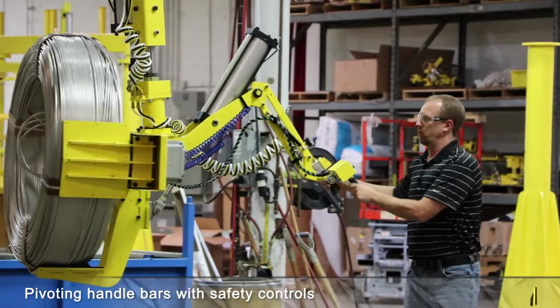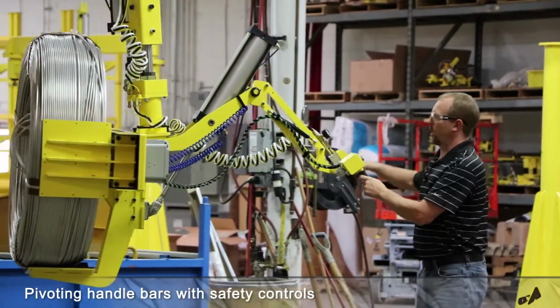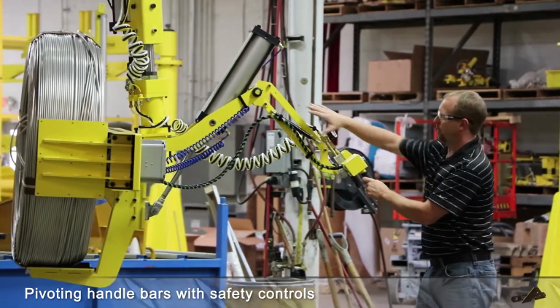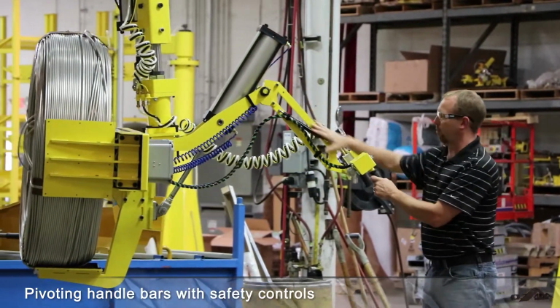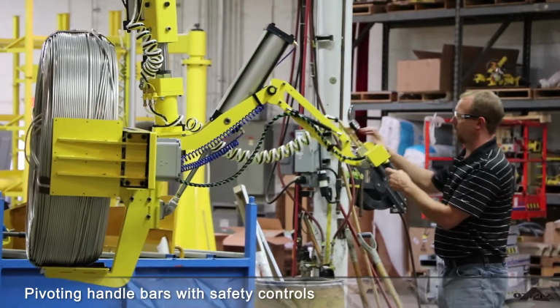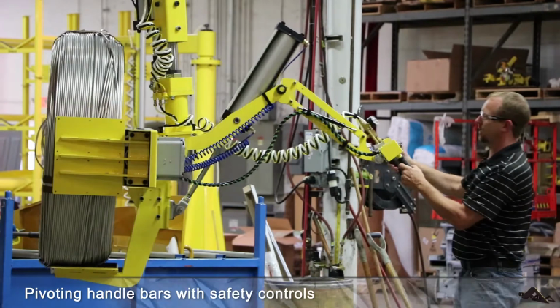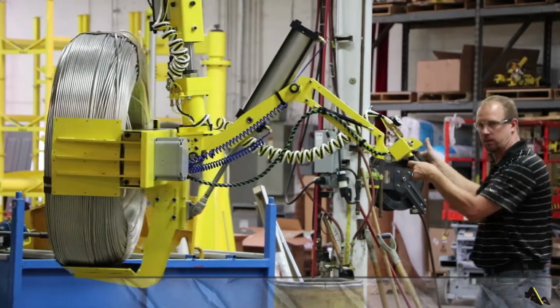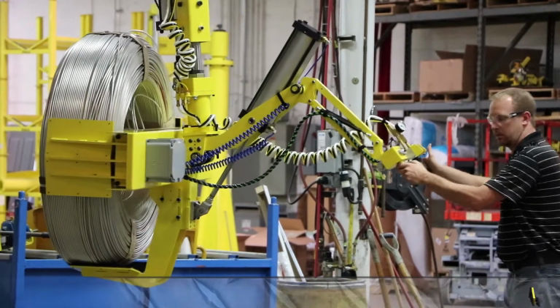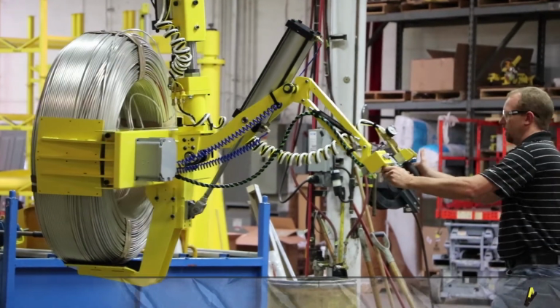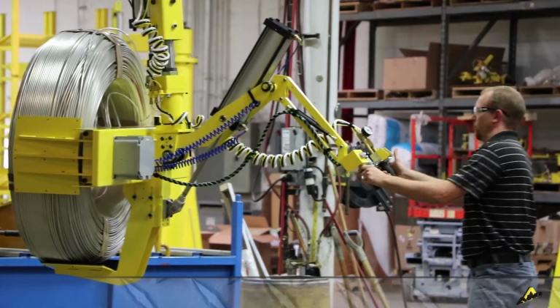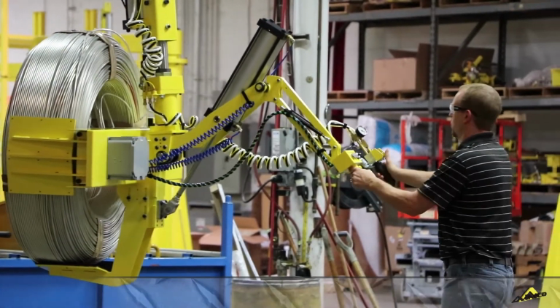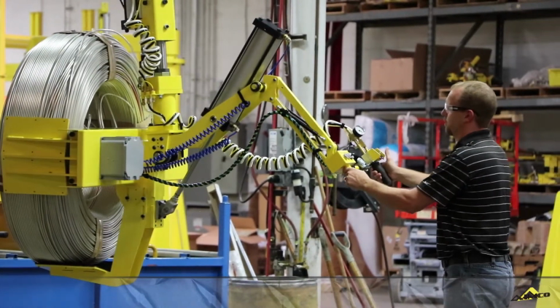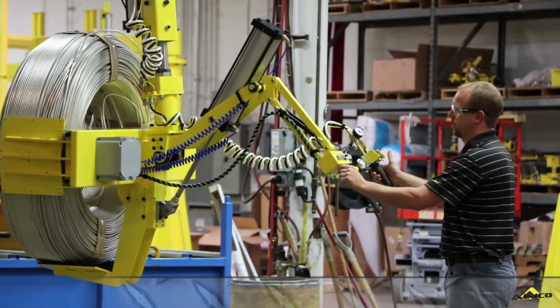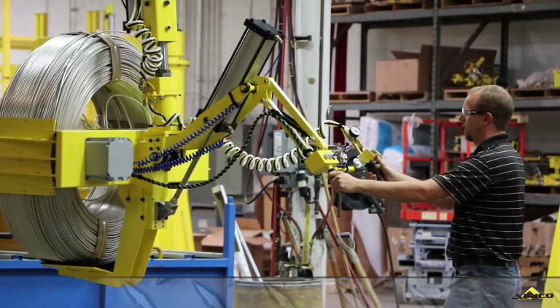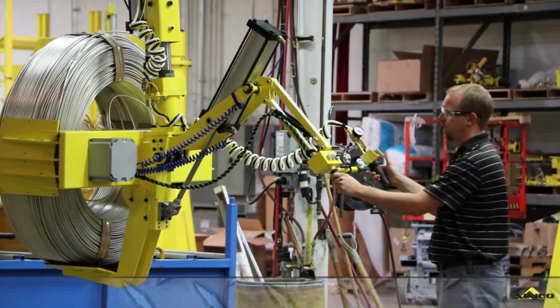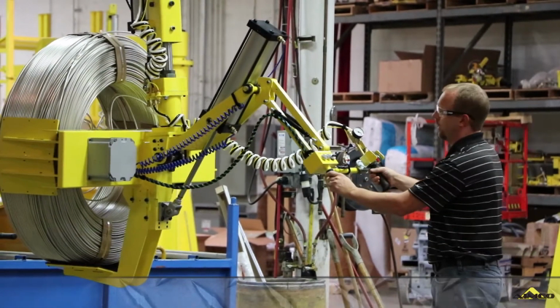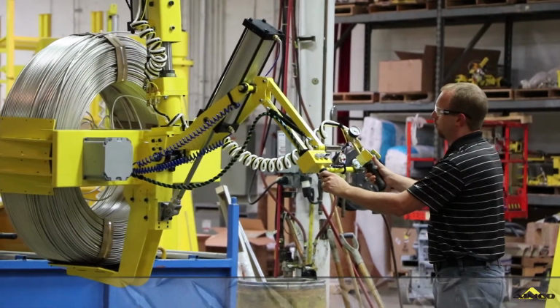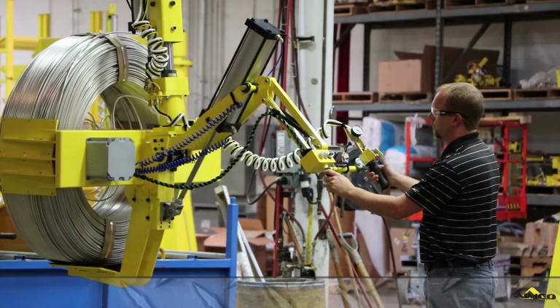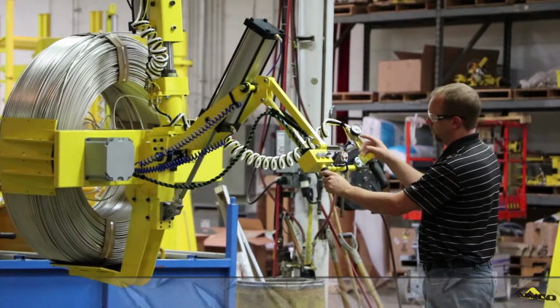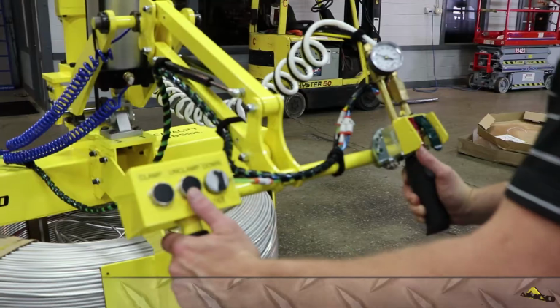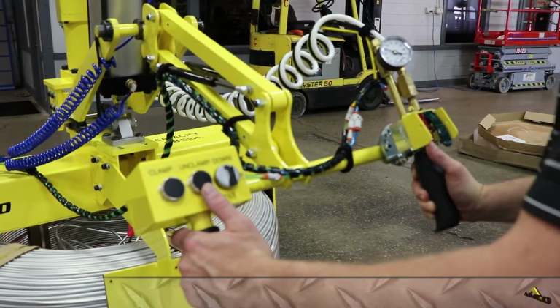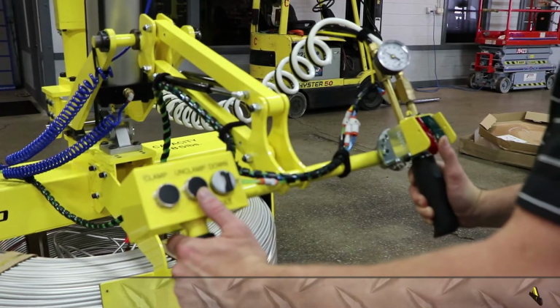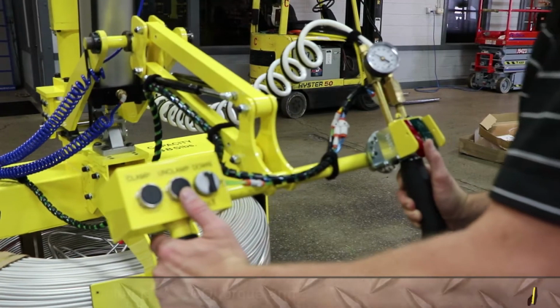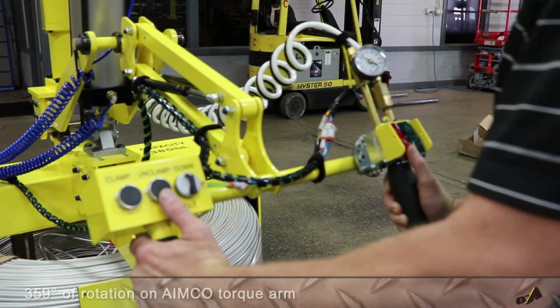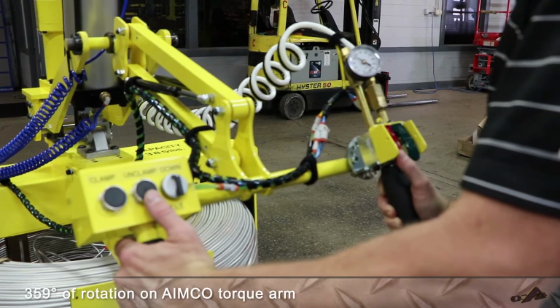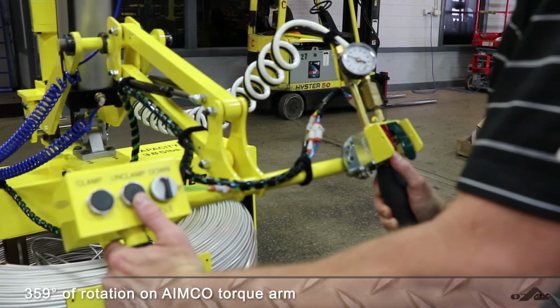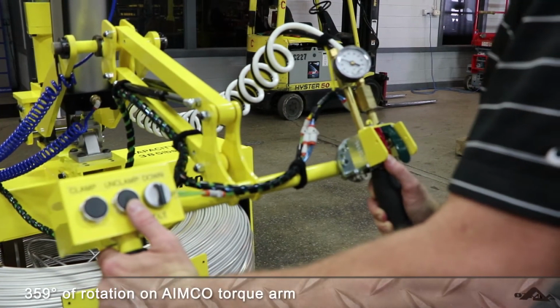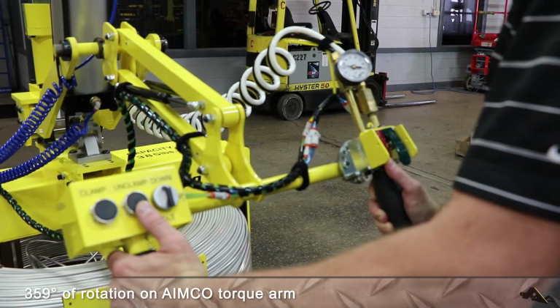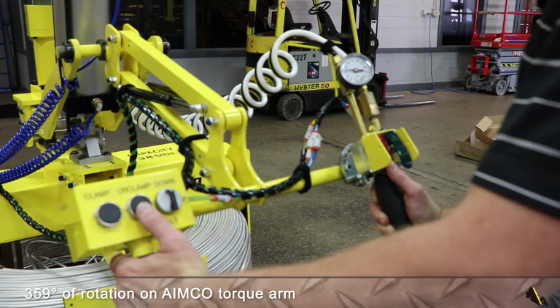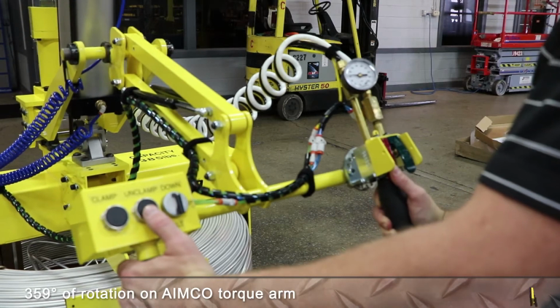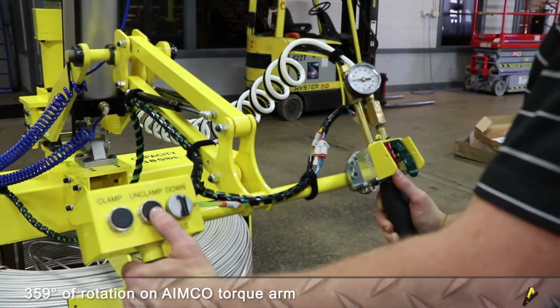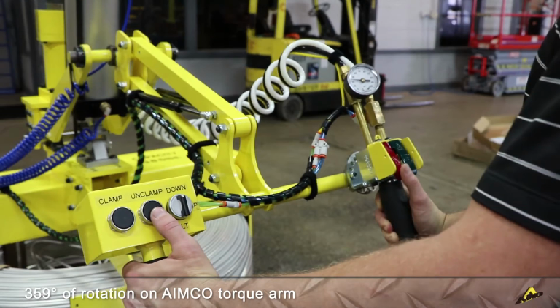We also have a pivoting handlebar here that keeps you in the nice ergonomic position that you want to be in. Once you have the weight of the part onto the tool, the unclamp button is disabled — you can't drop the part with the load on.